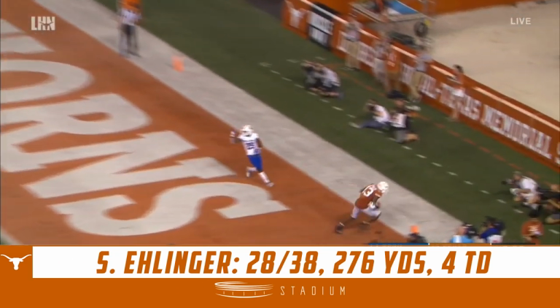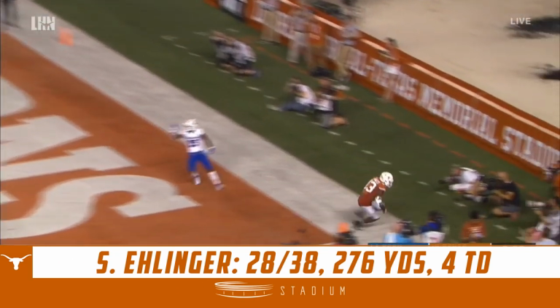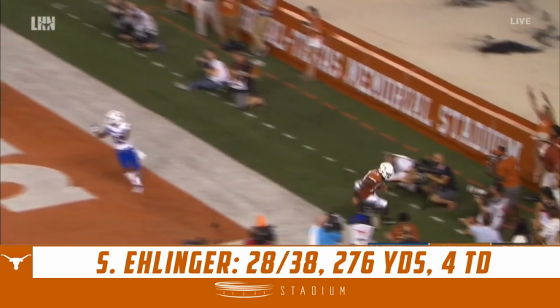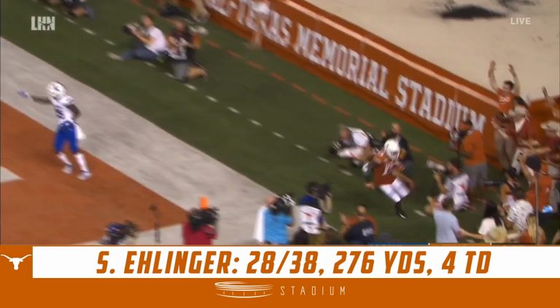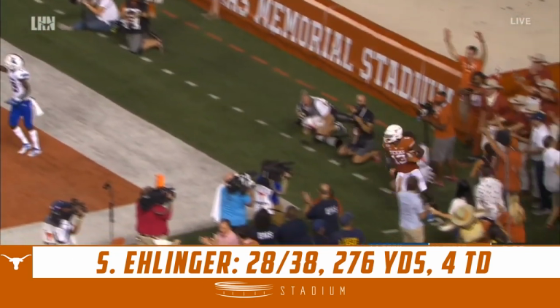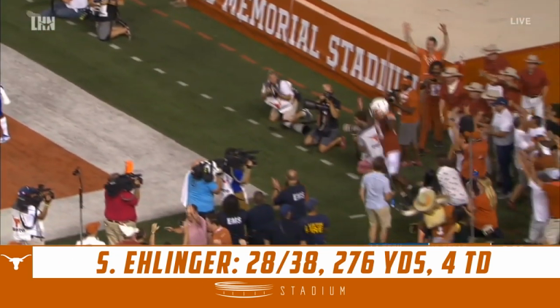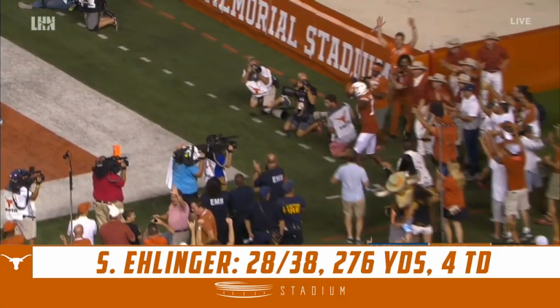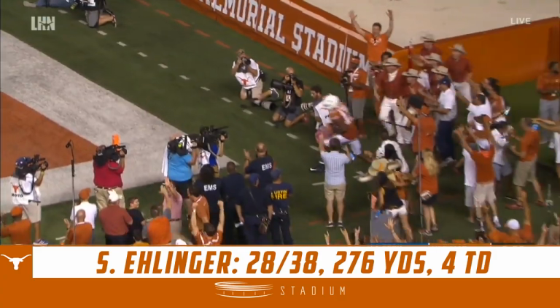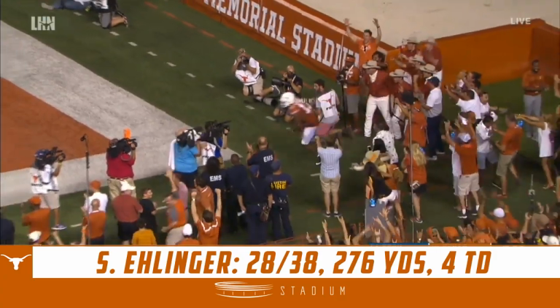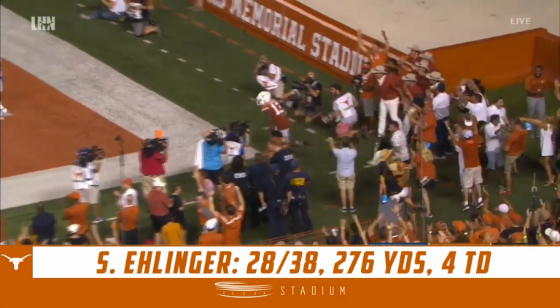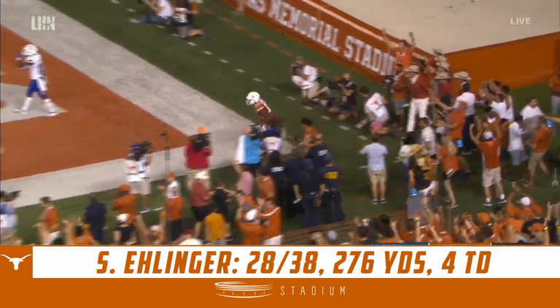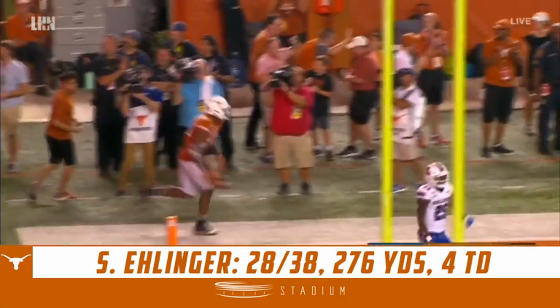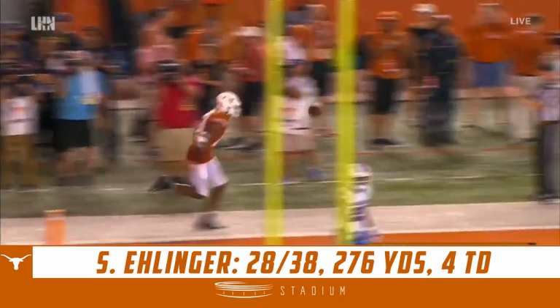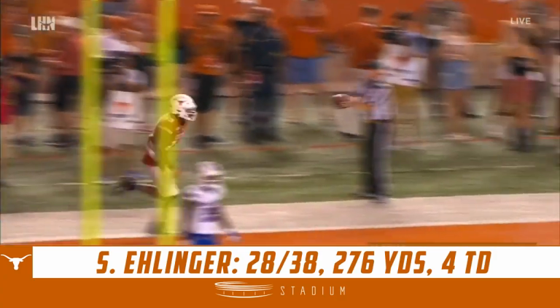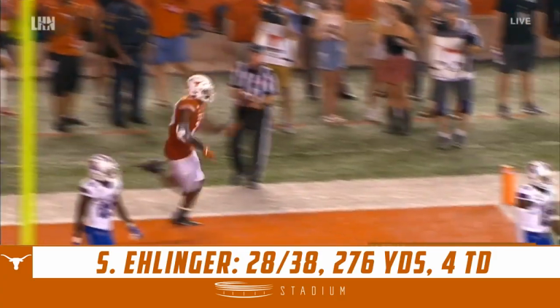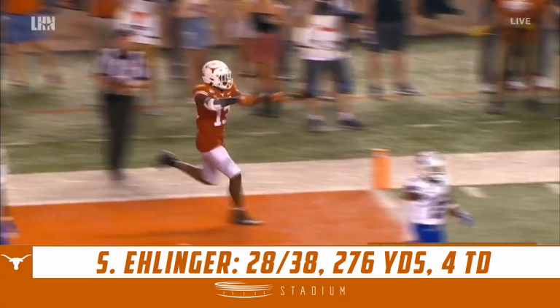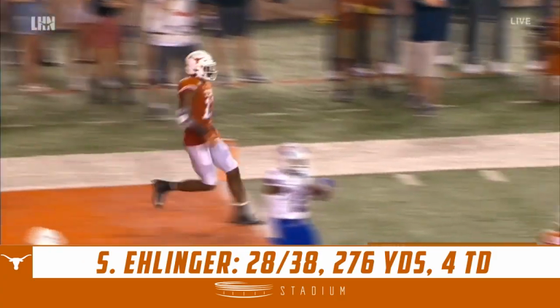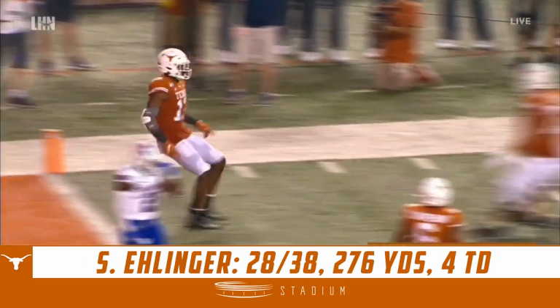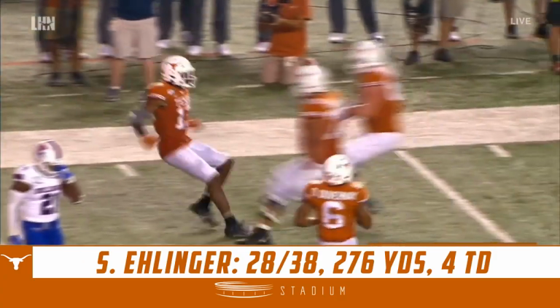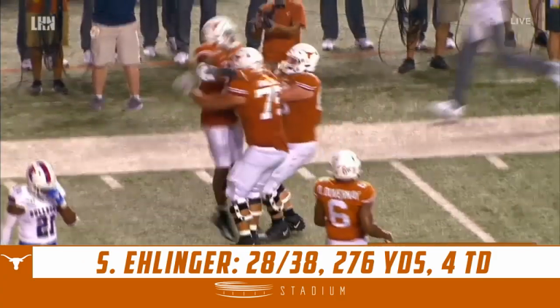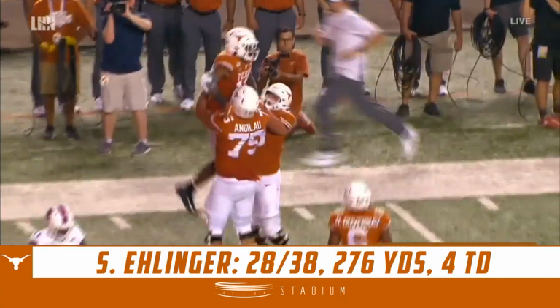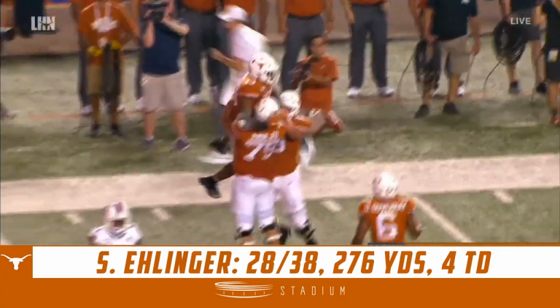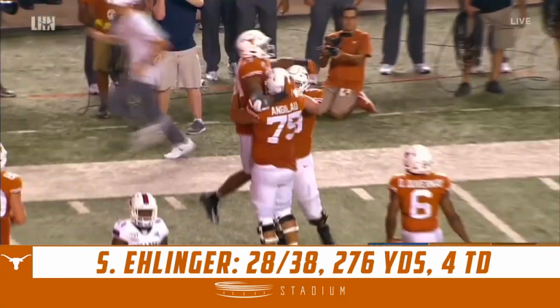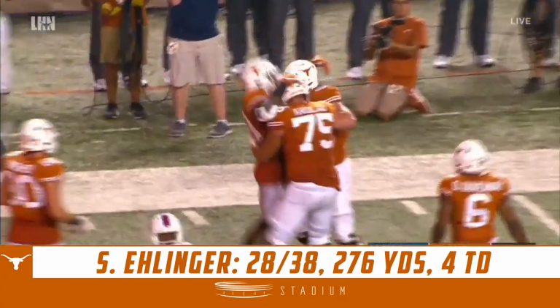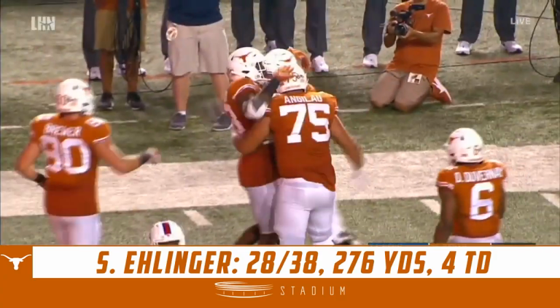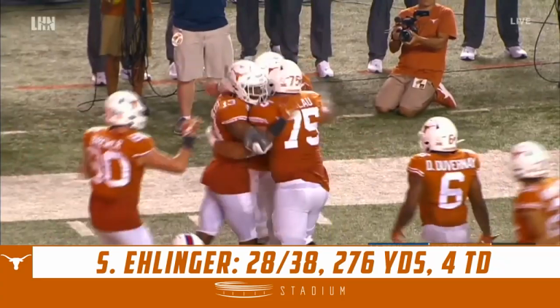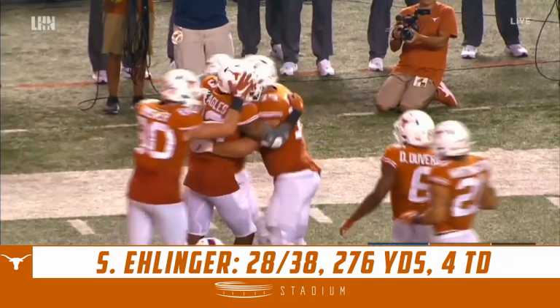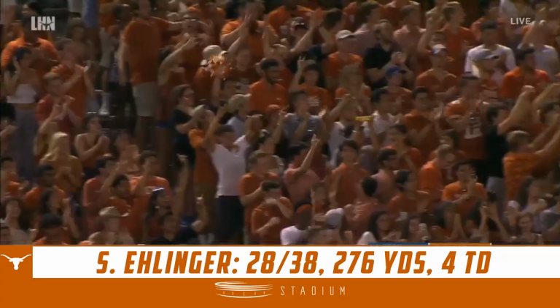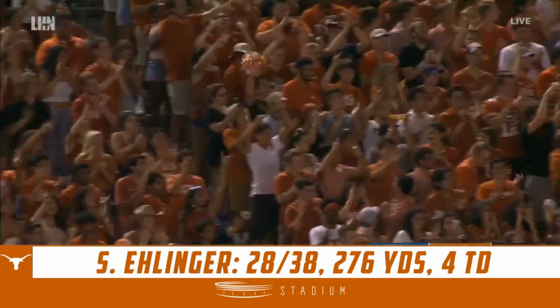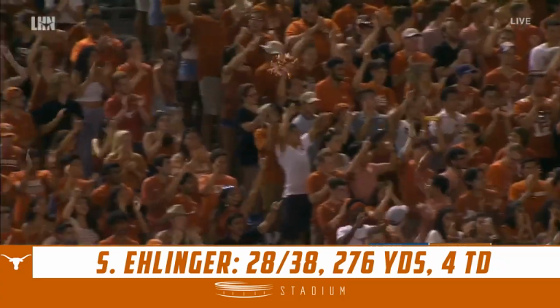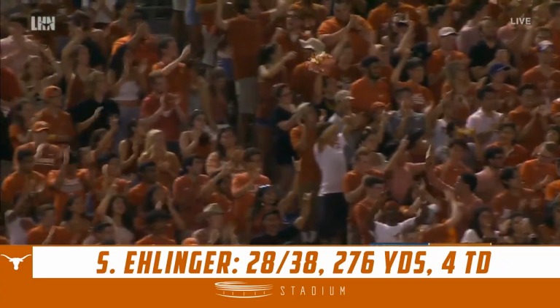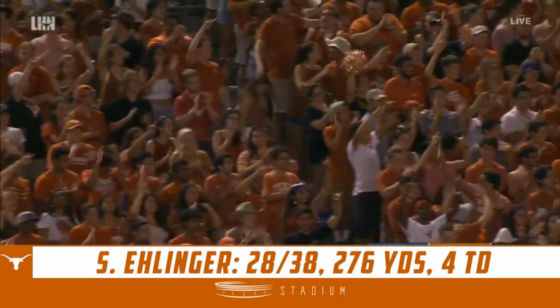And there it is — all the money to Eagles, 25 yards, and Brennan Eagles to the end zone for the second time tonight.